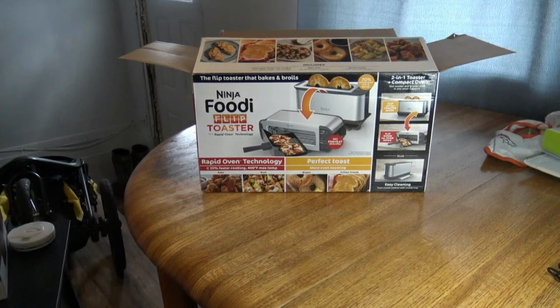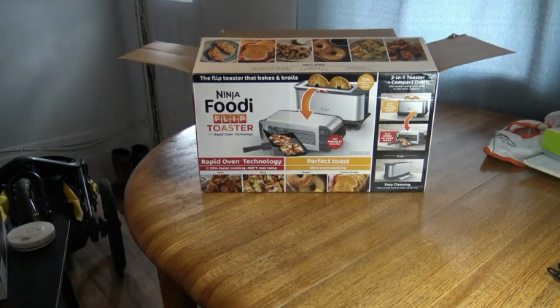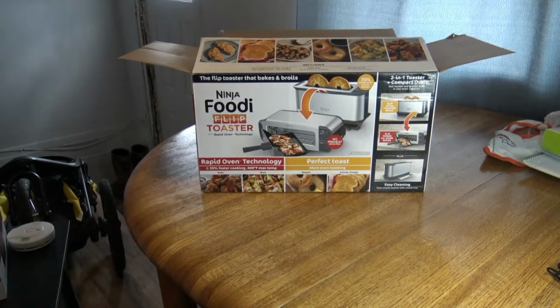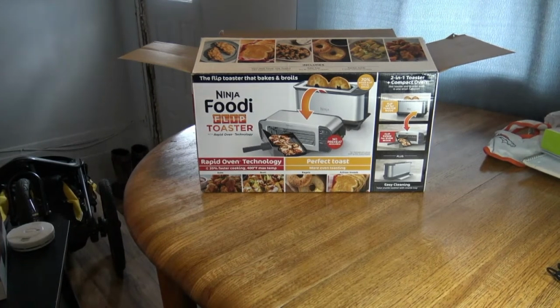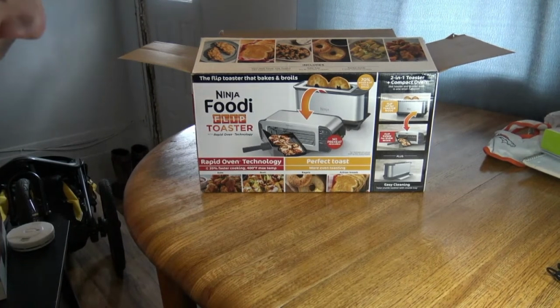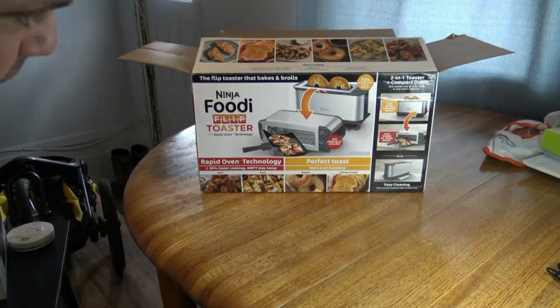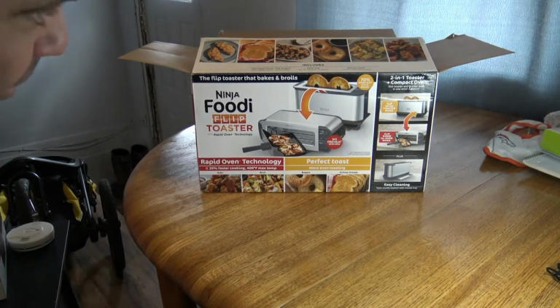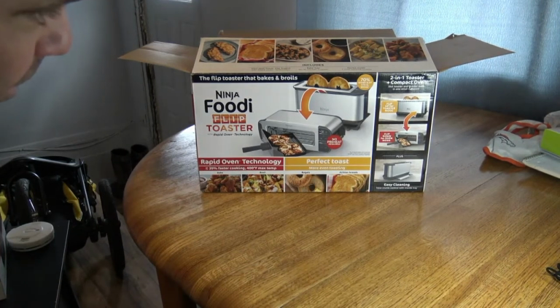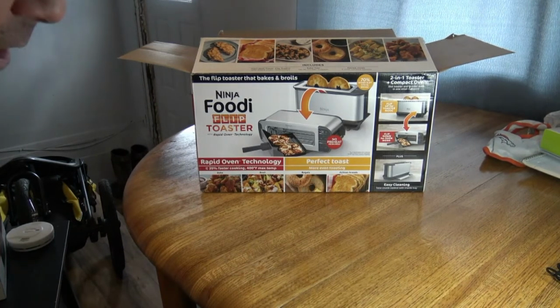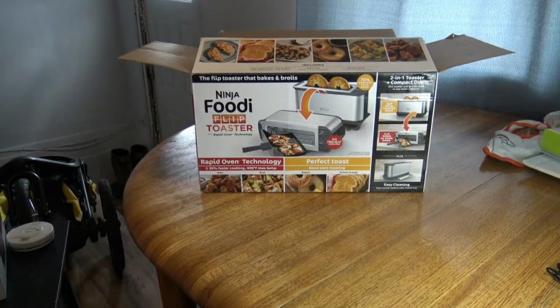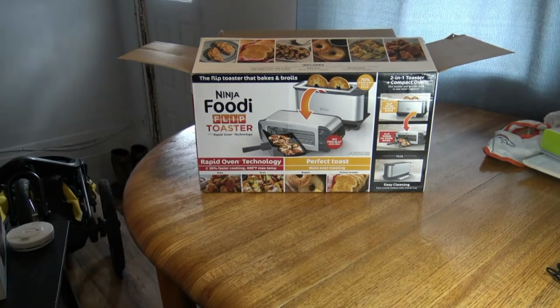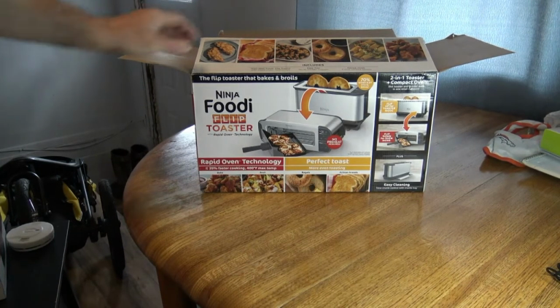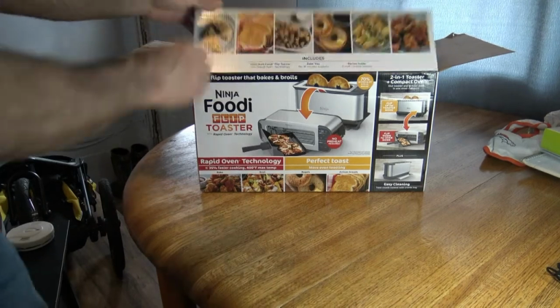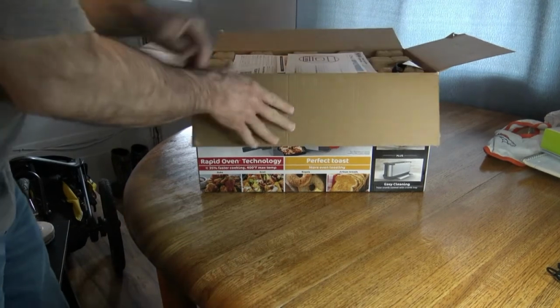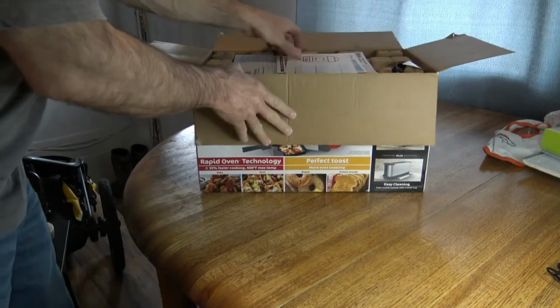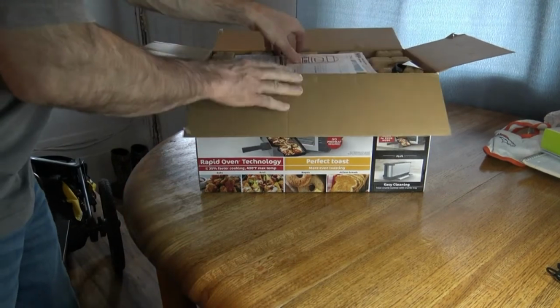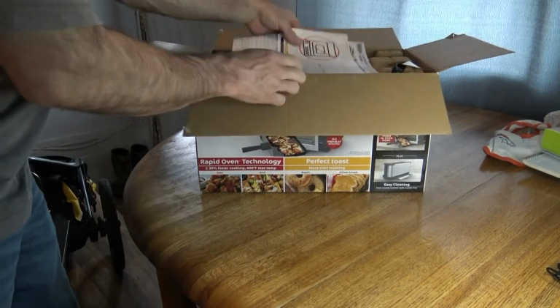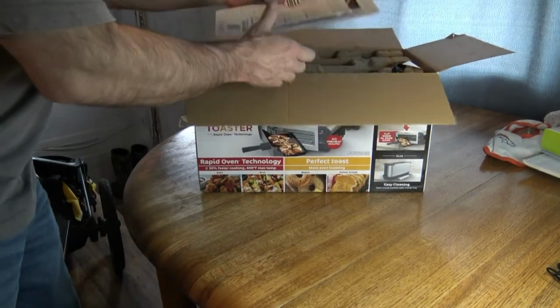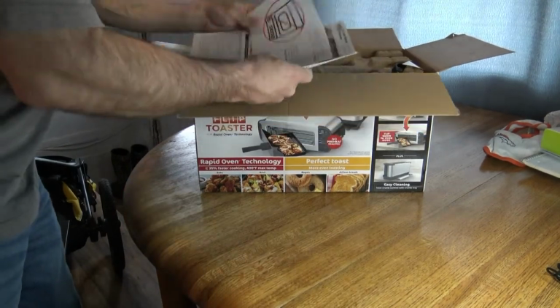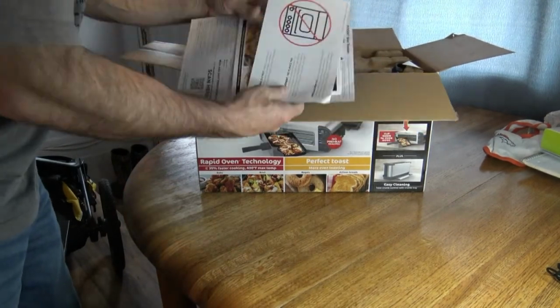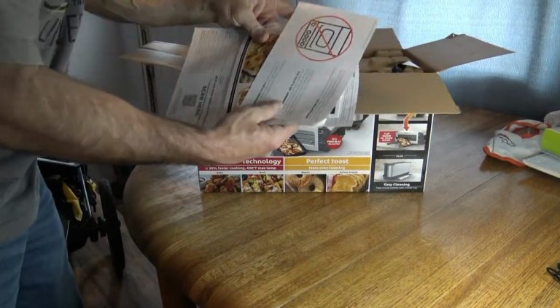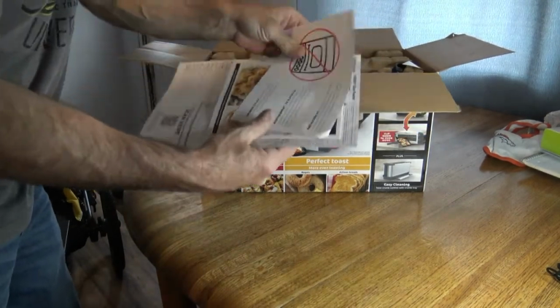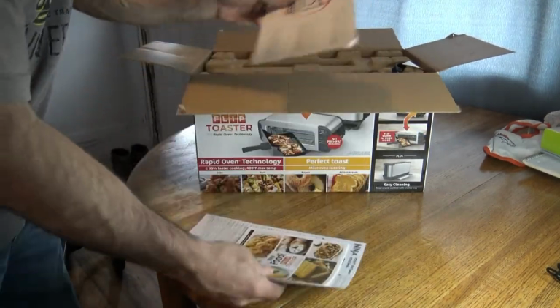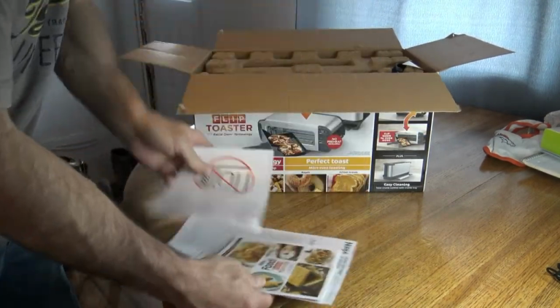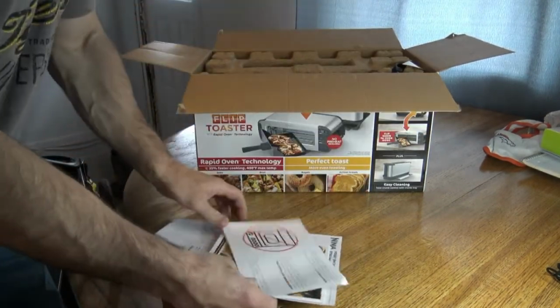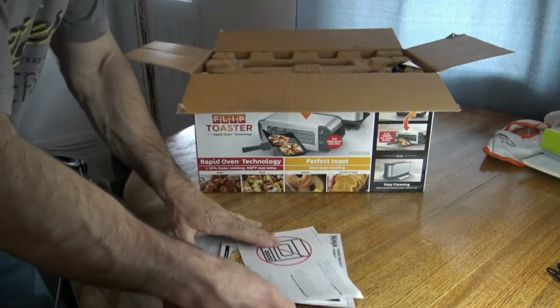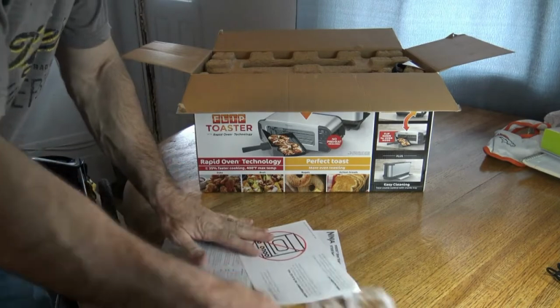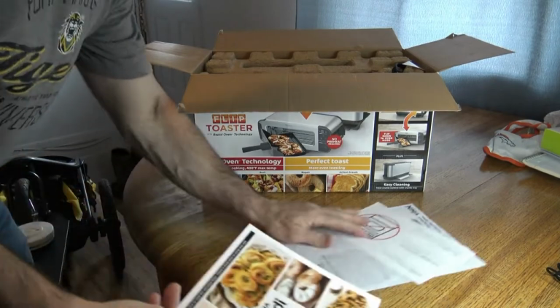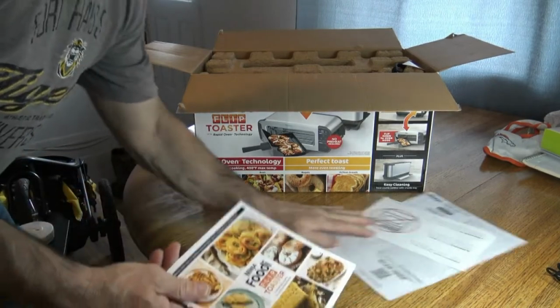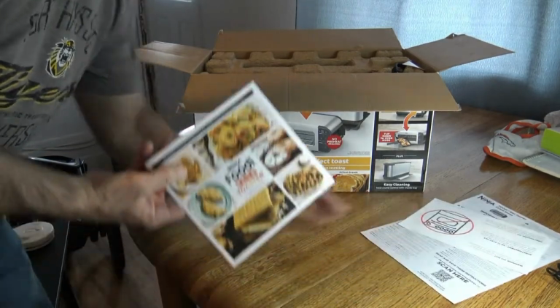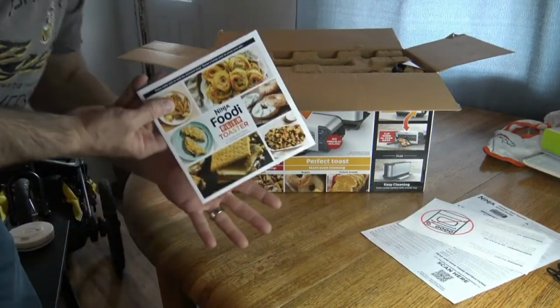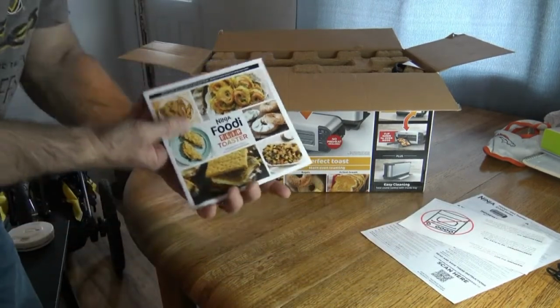All right, we got our new Ninja Foodi Flip Toaster here. I'm gonna do the unboxing for you real quick. Here's the manual and all the warranty information and stuff. Looks like it comes with a pretty thick manual.